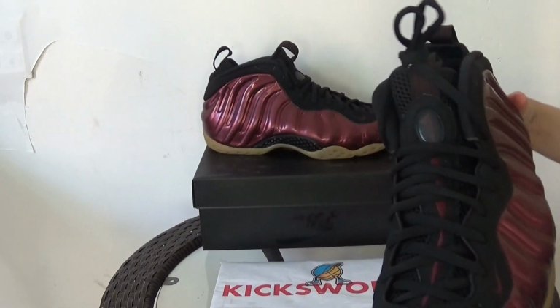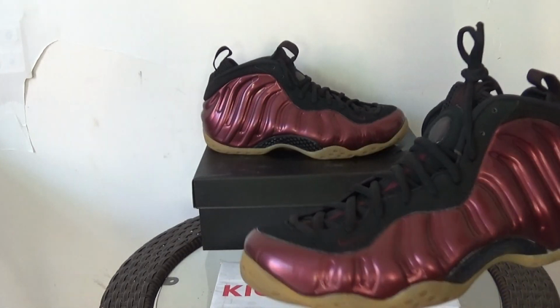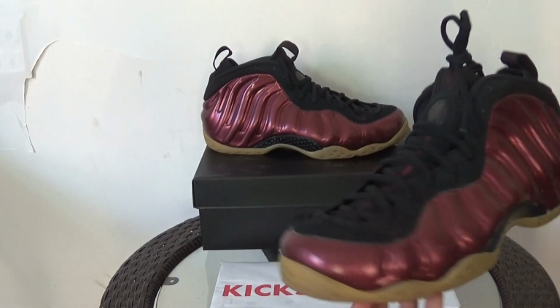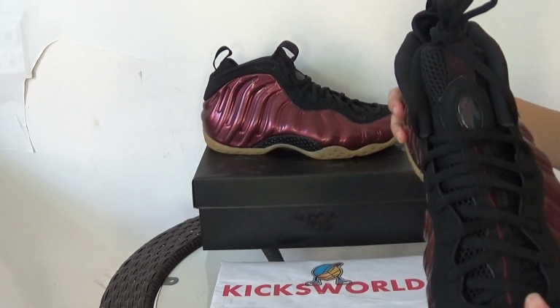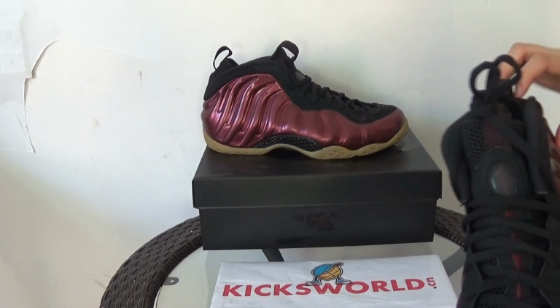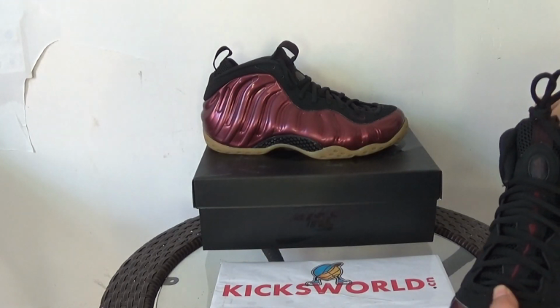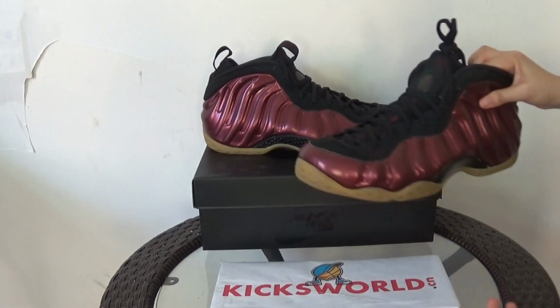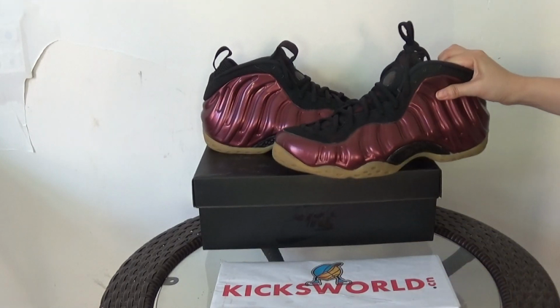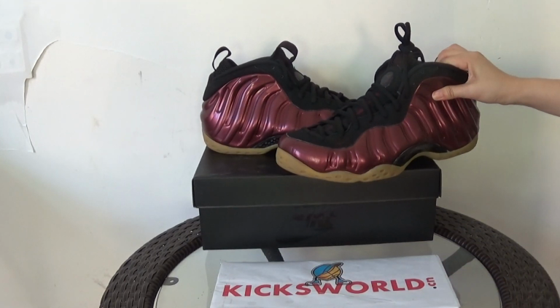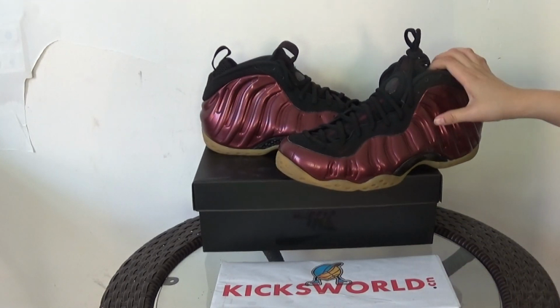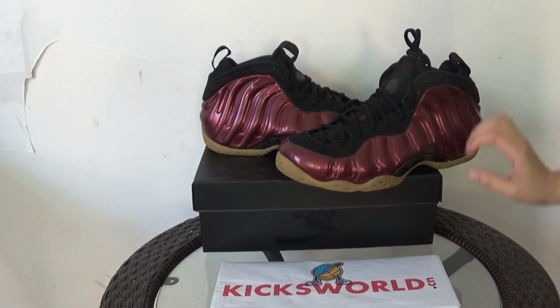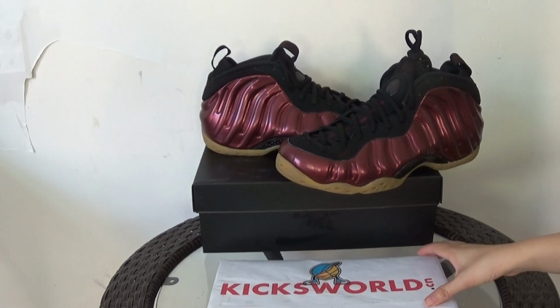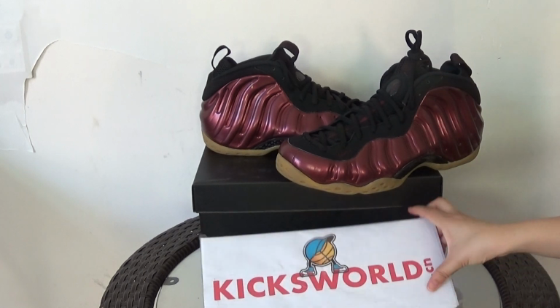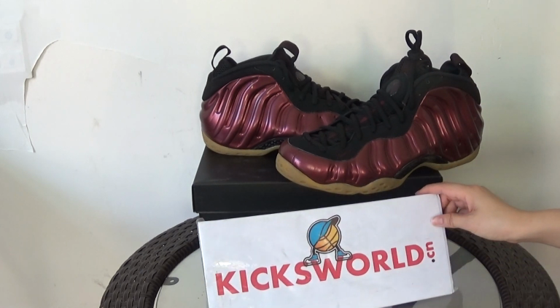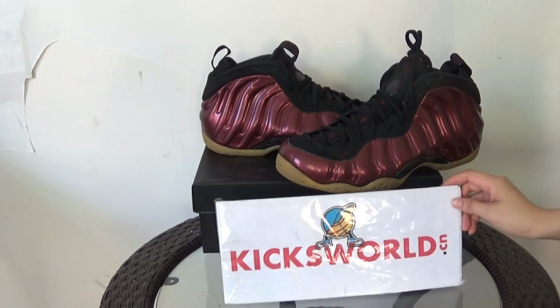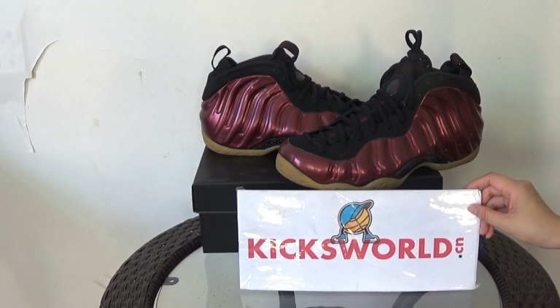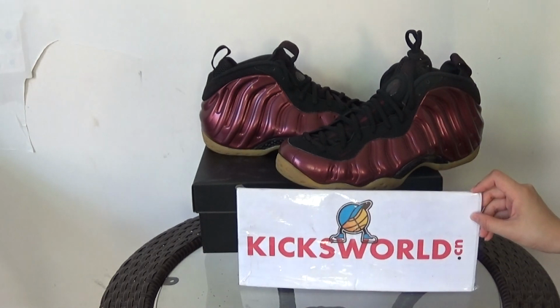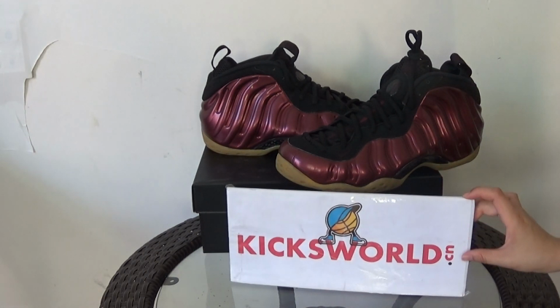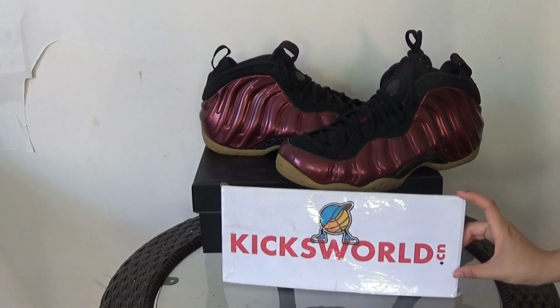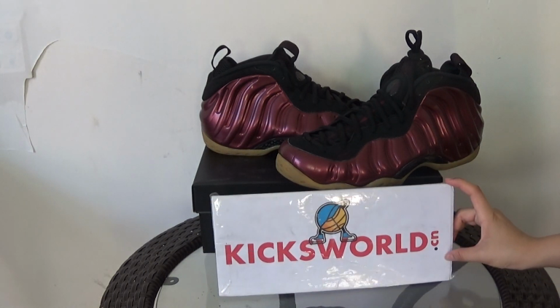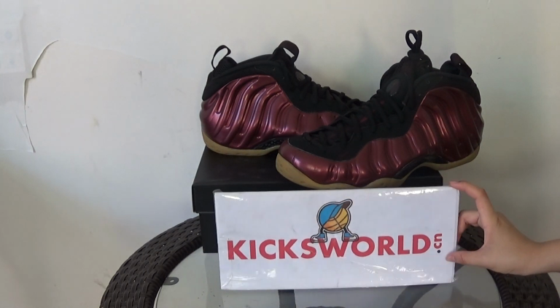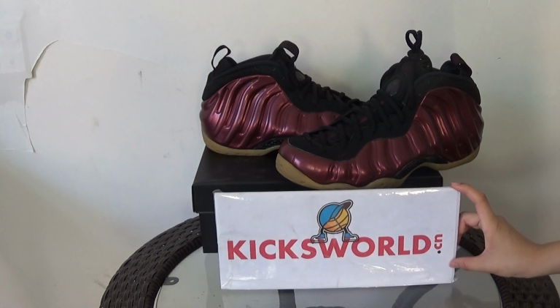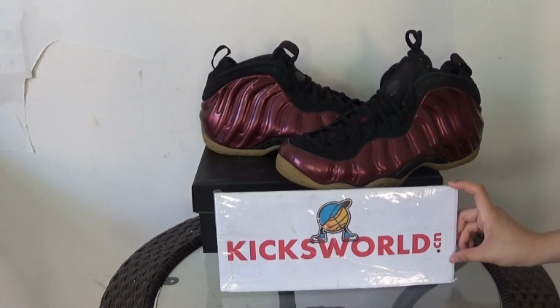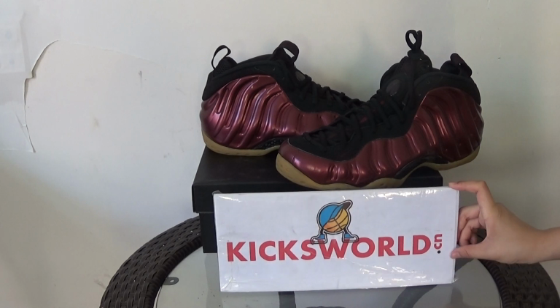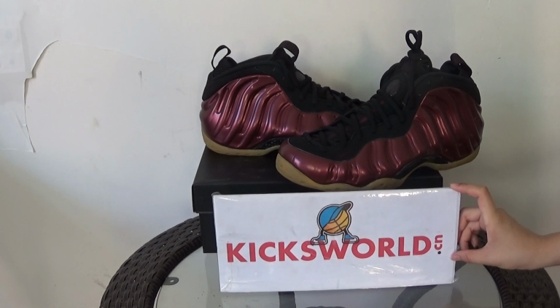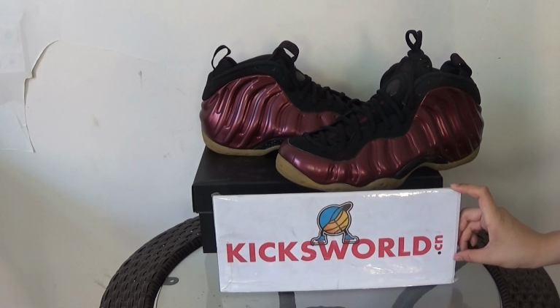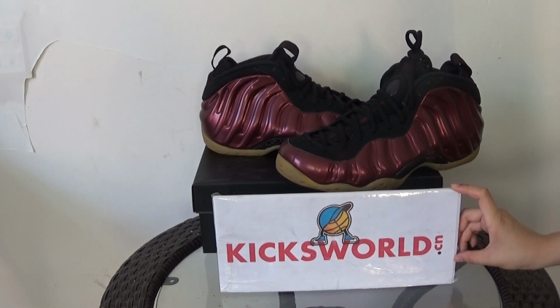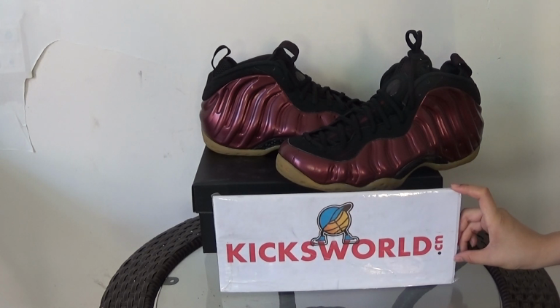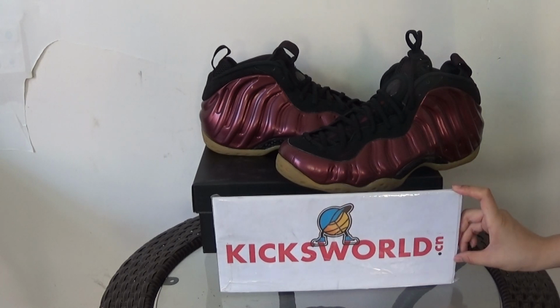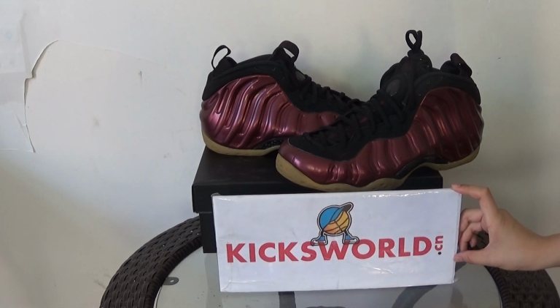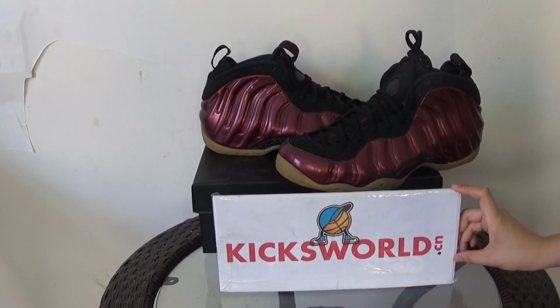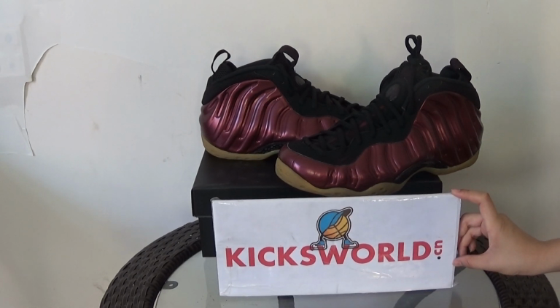Hey guys, if you're interested in this one, it has sizes 8 to 12. You can order on our website www.kicksword.cn. This is Vila. See you next video. Bye.